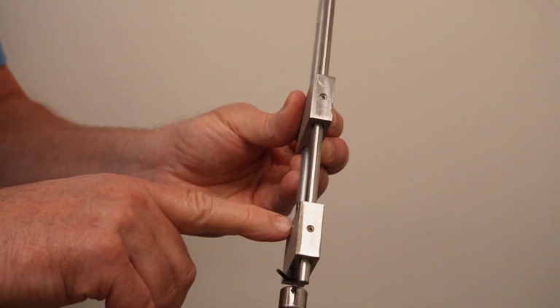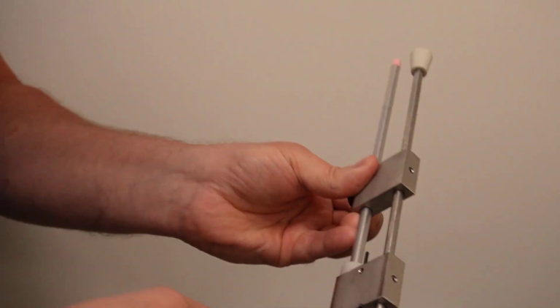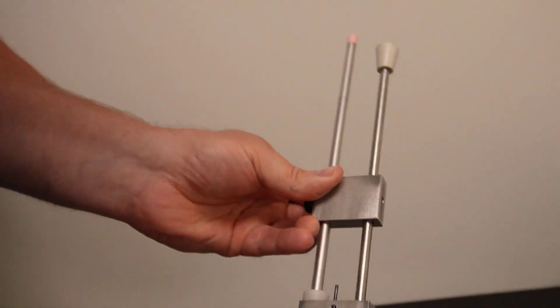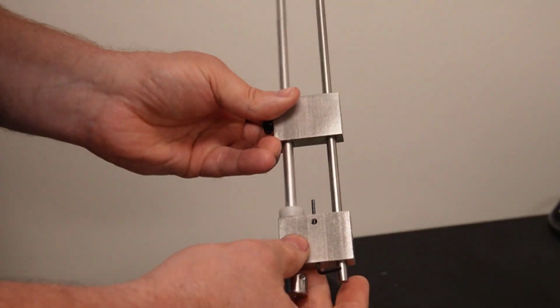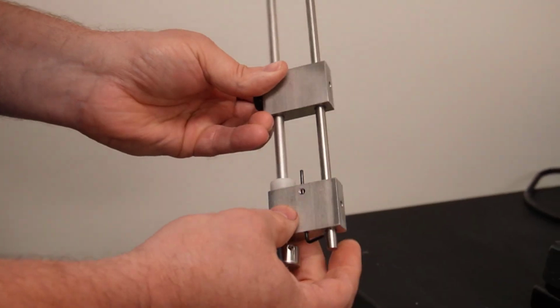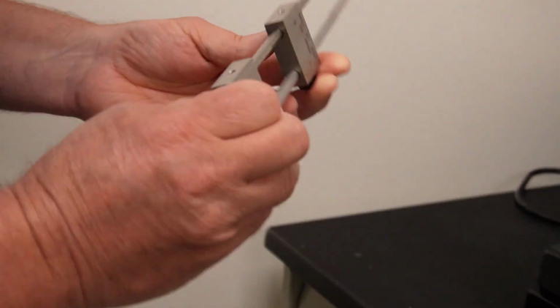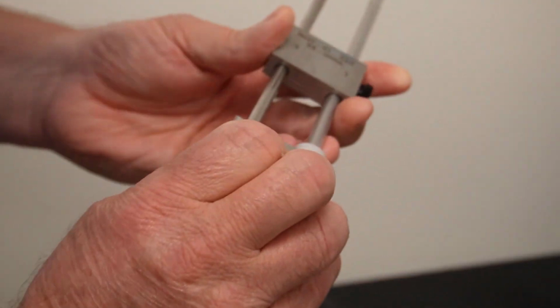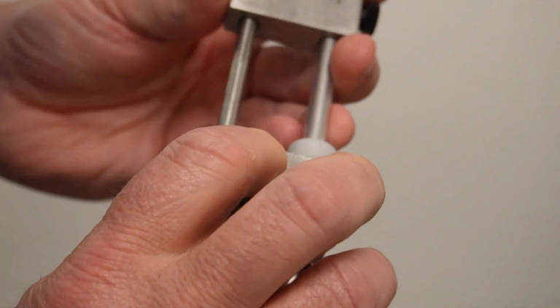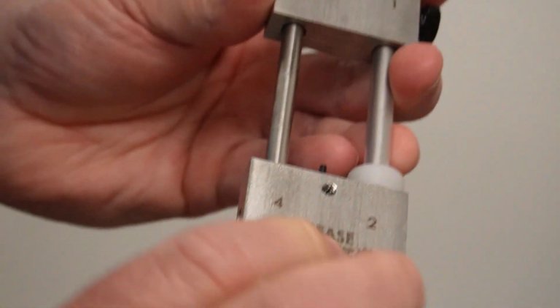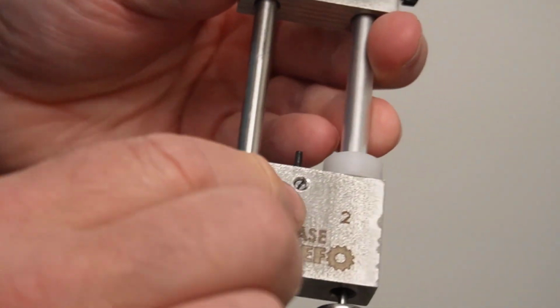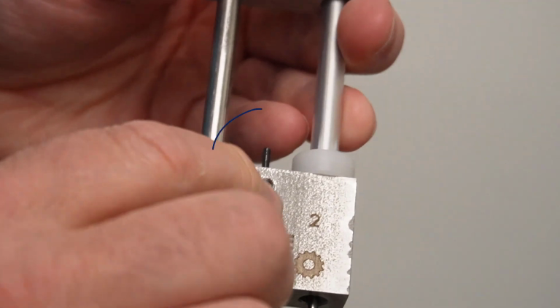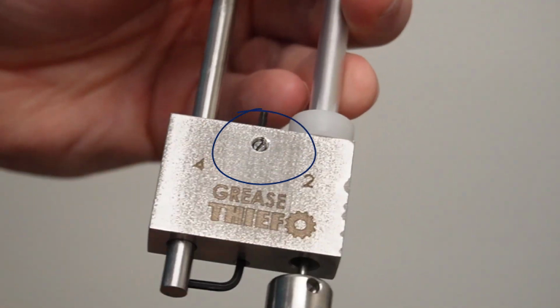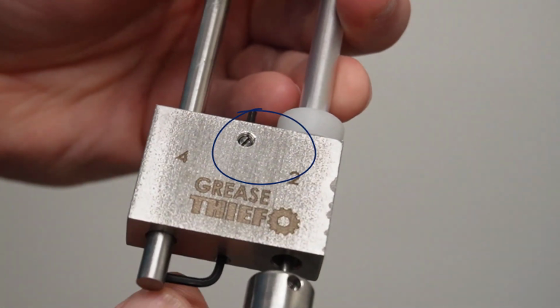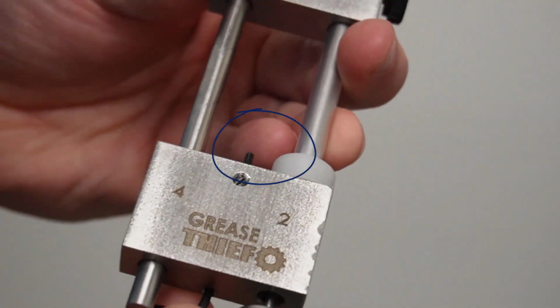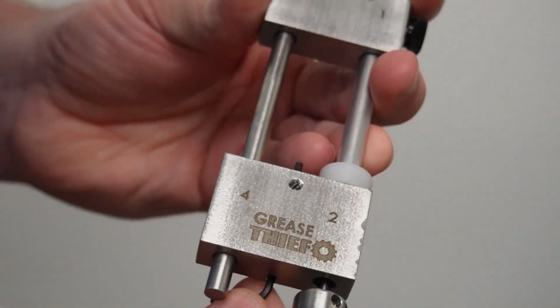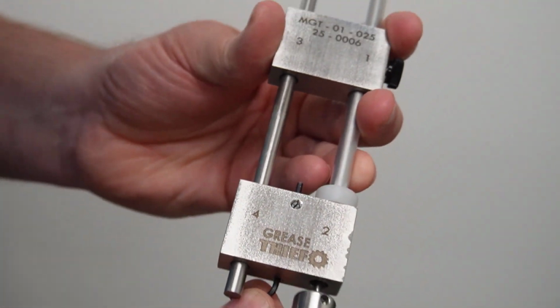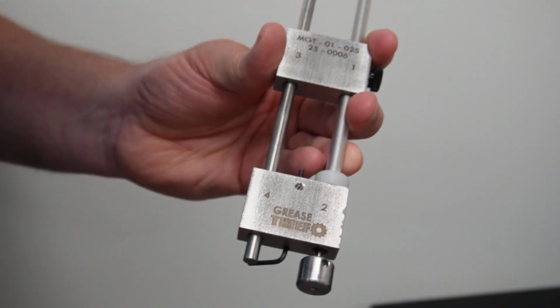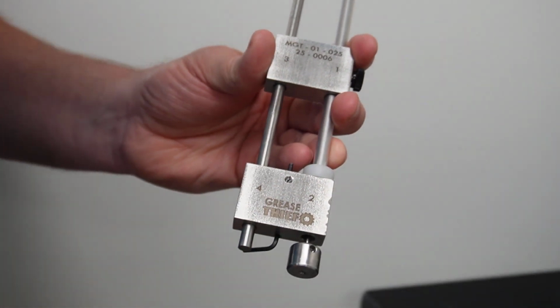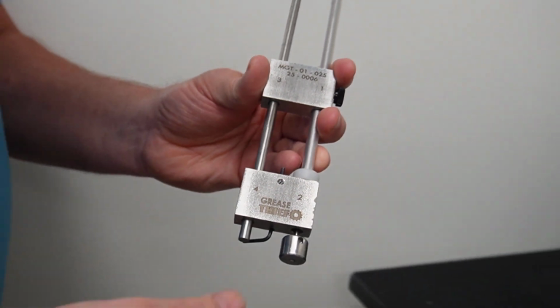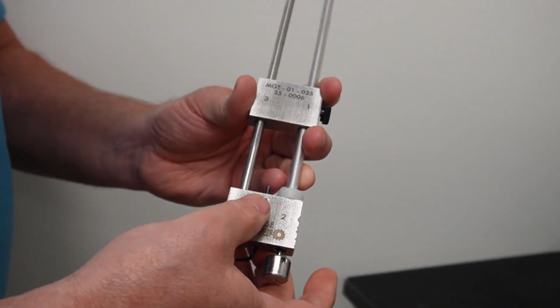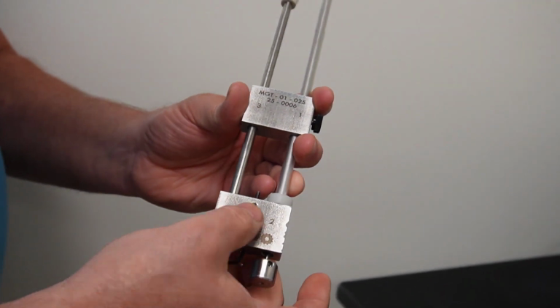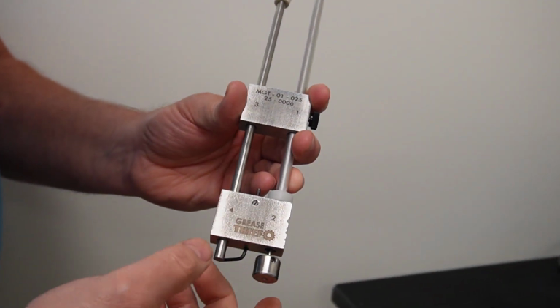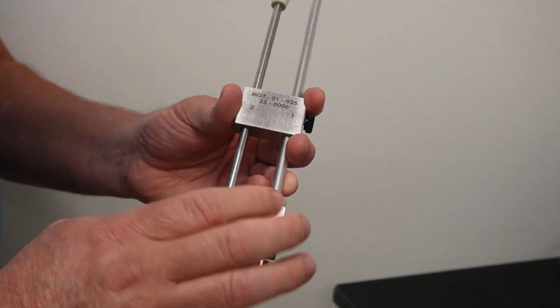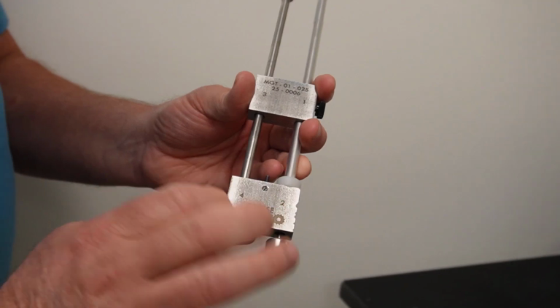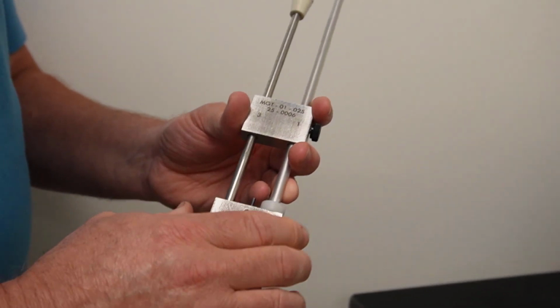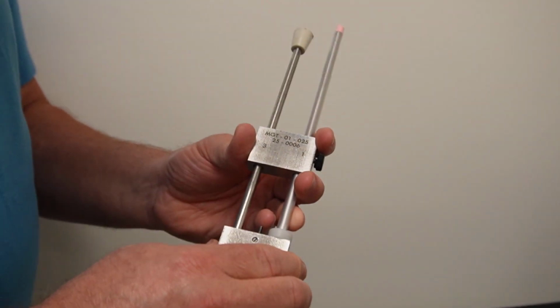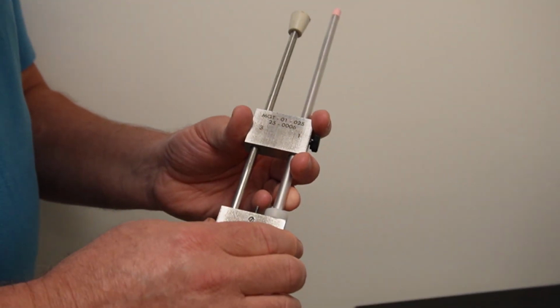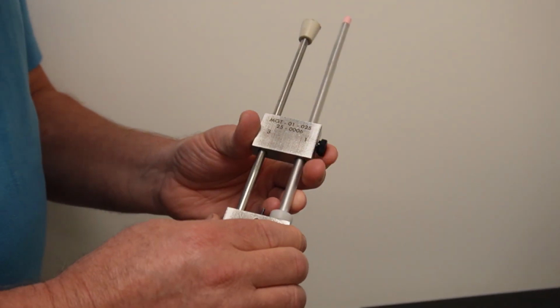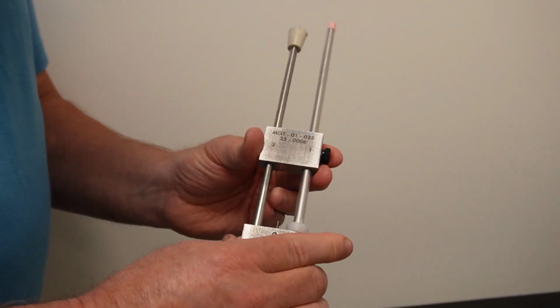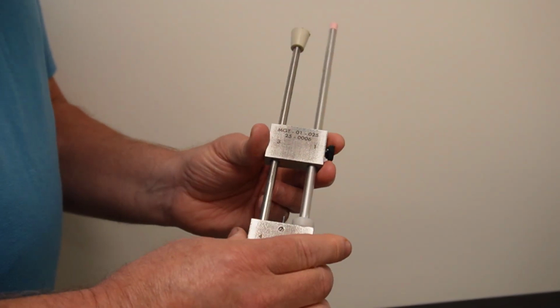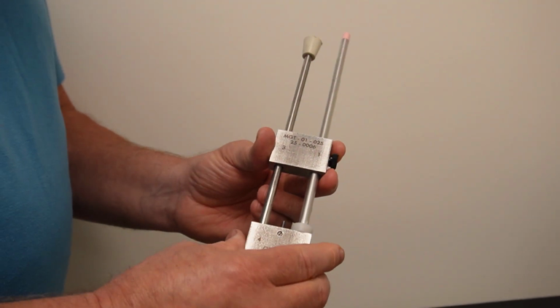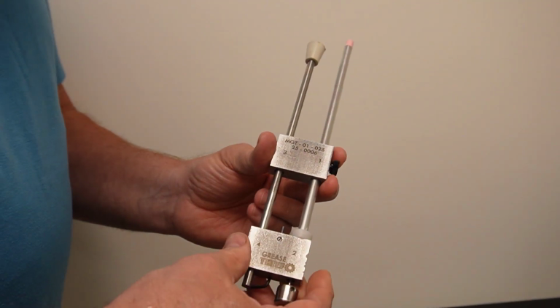It's actually in the front here, gets captured by that spring-loaded device that holds the tool safely in place. Now I'm ready to take my sample.